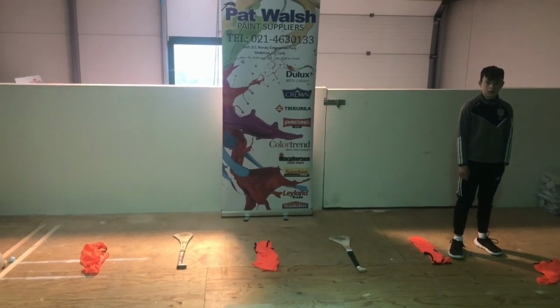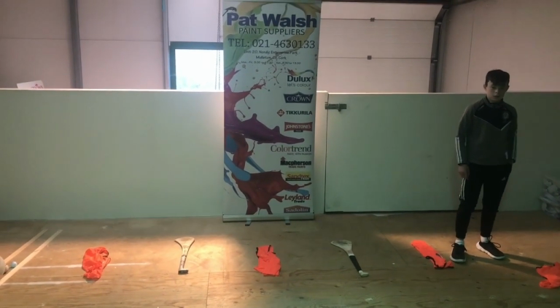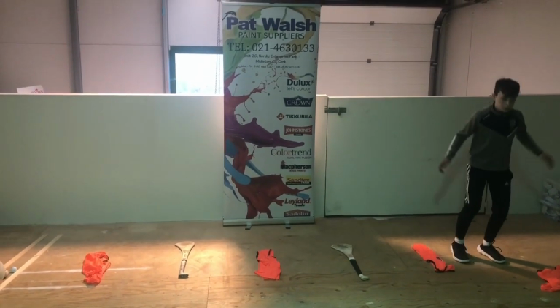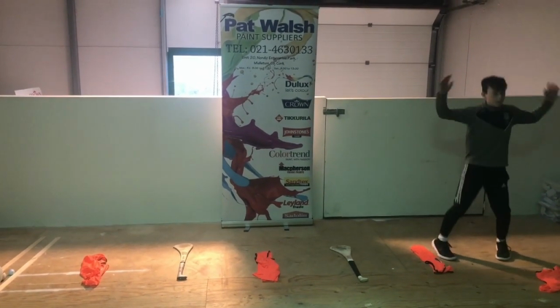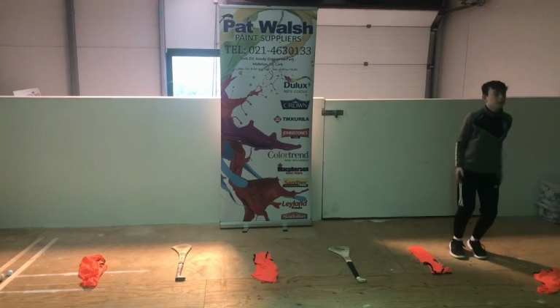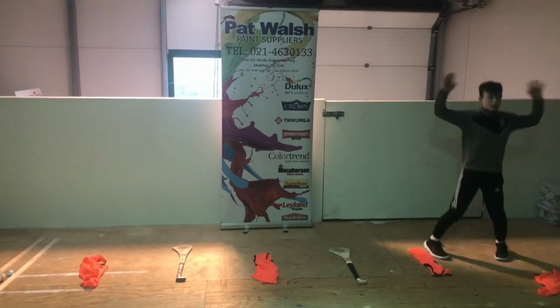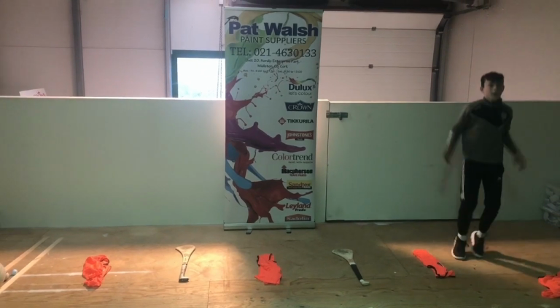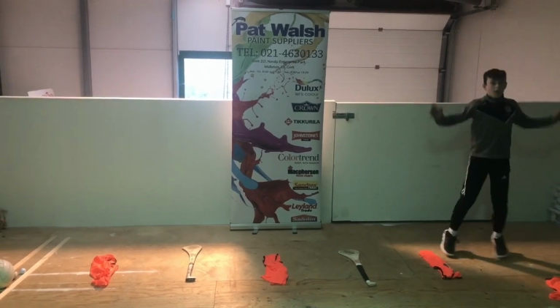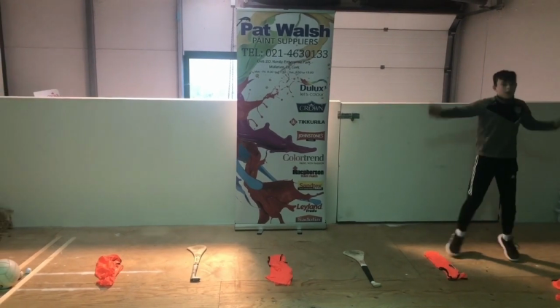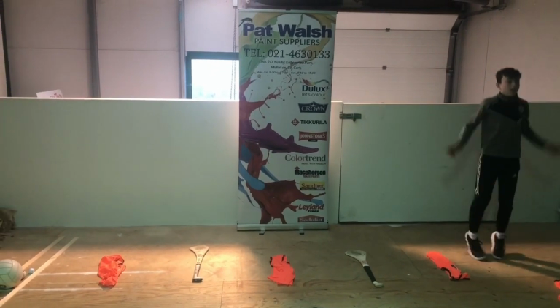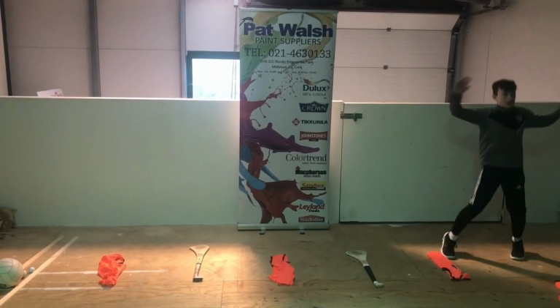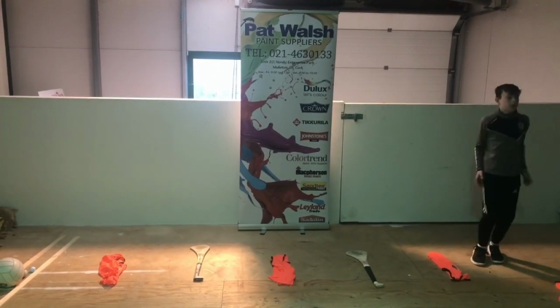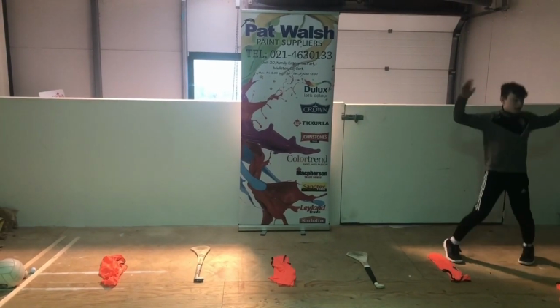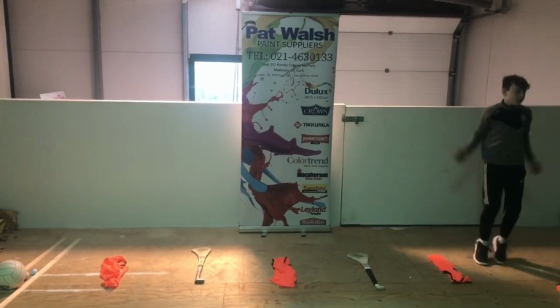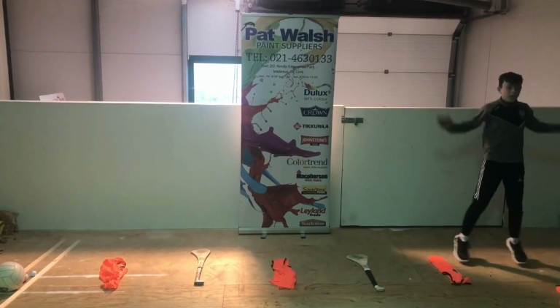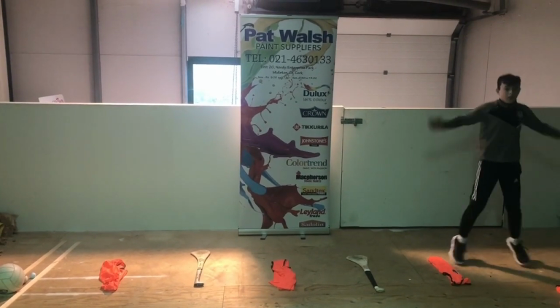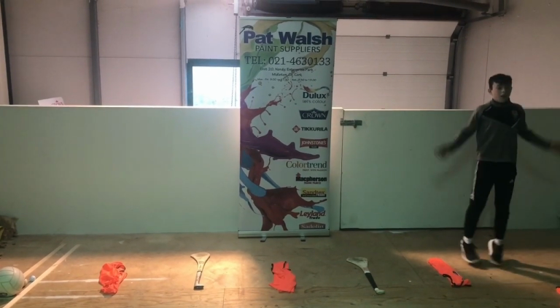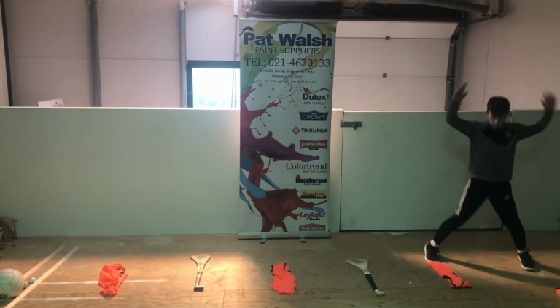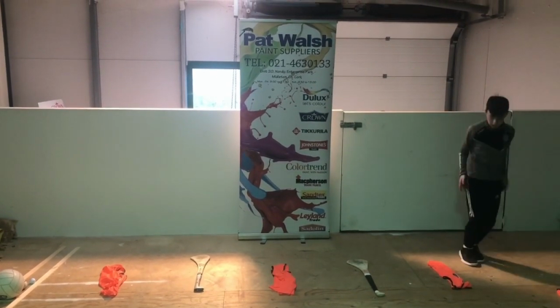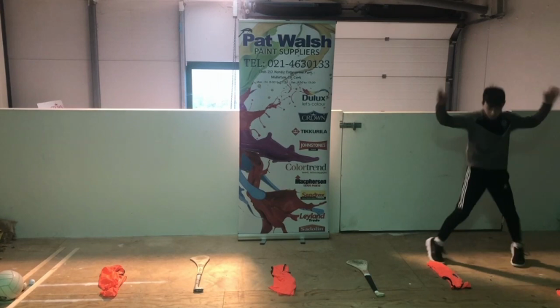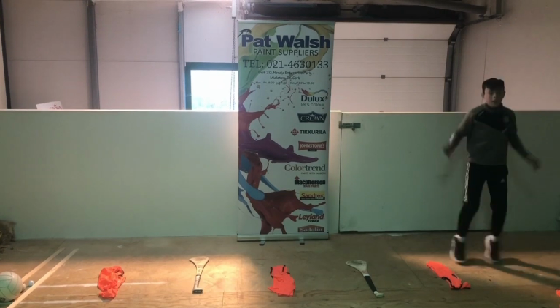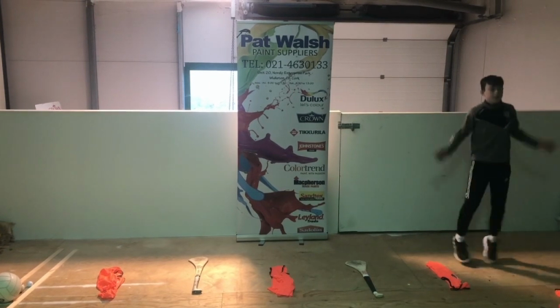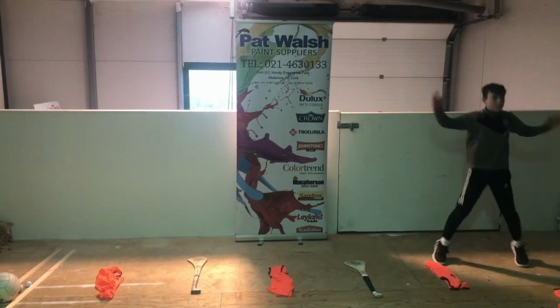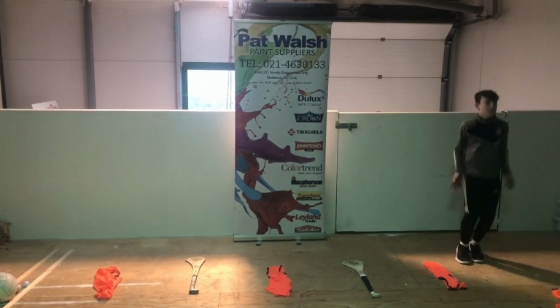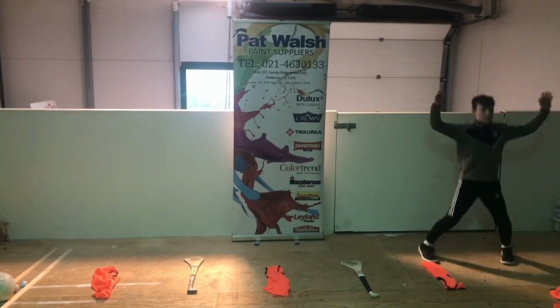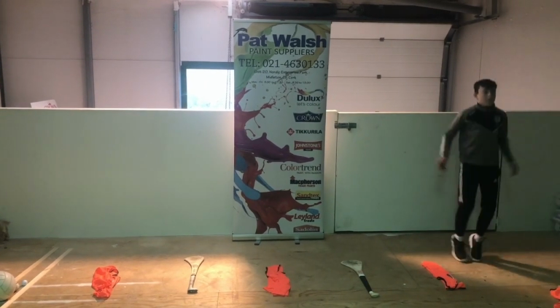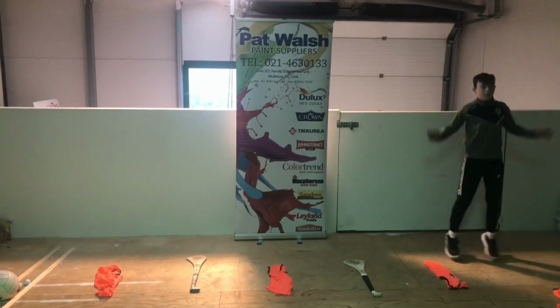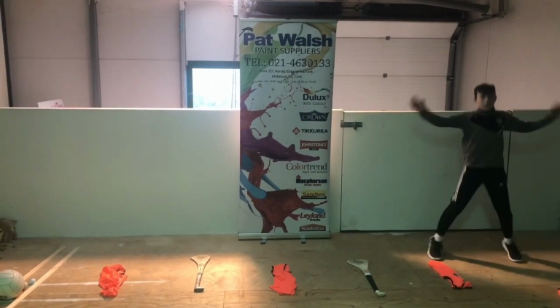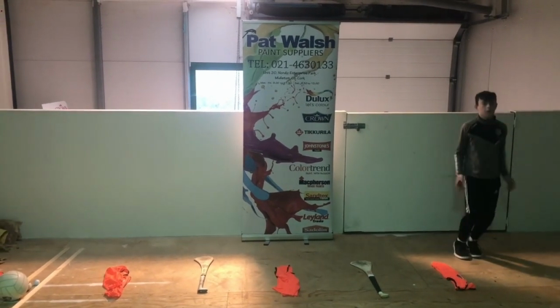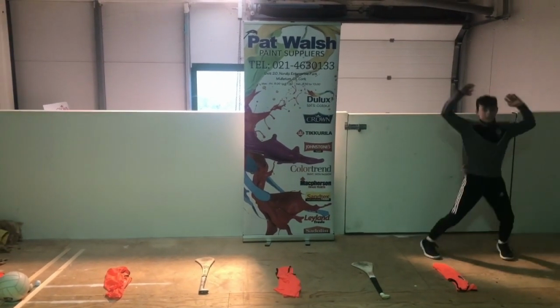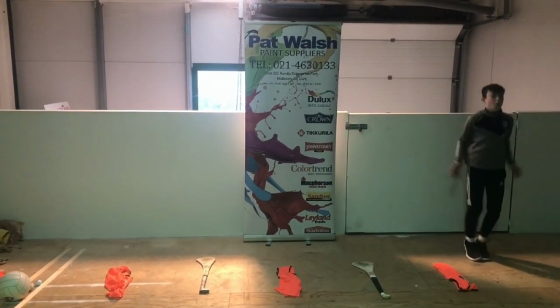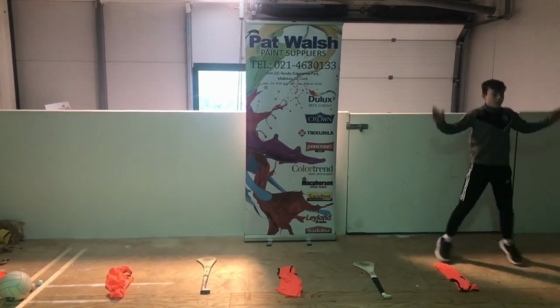The first thing we're going to do today is jumping jacks. Aim to do 10 to 20 — count yourself whenever you feel comfortable — 20 being the most and 10 being the least you can do in the few seconds that you're doing it.